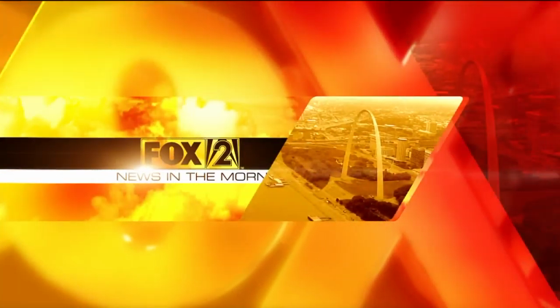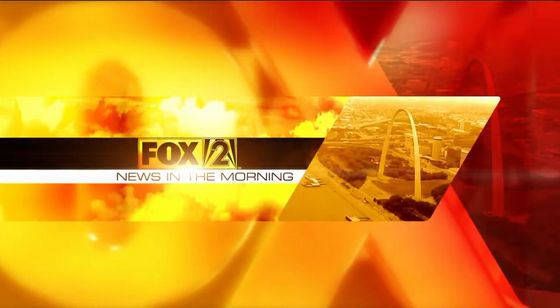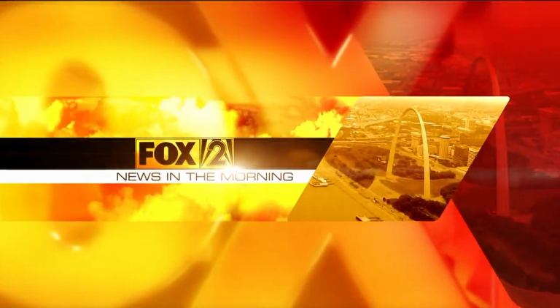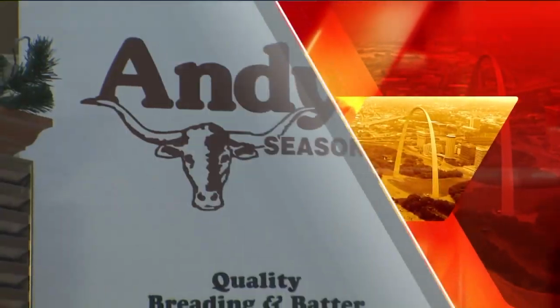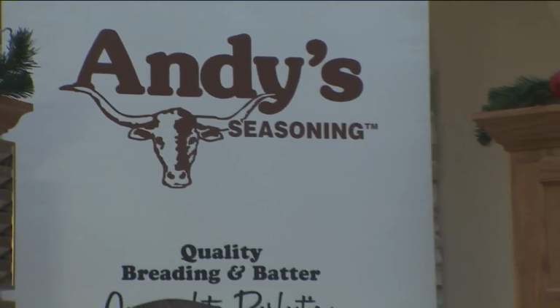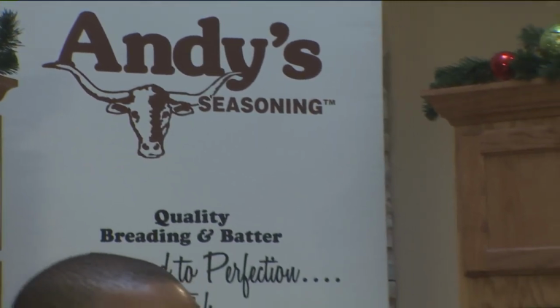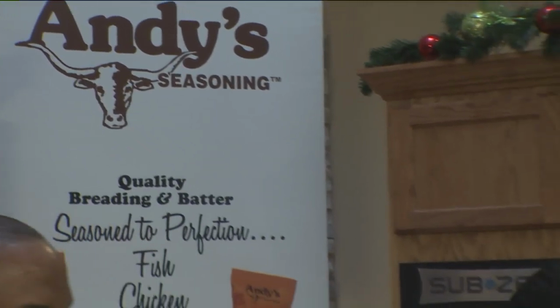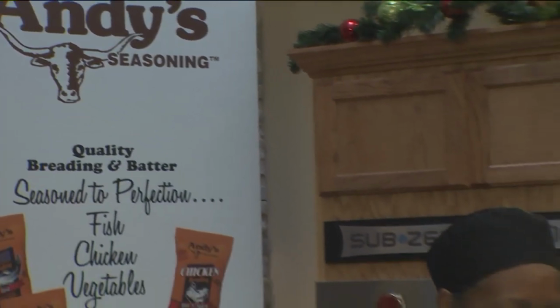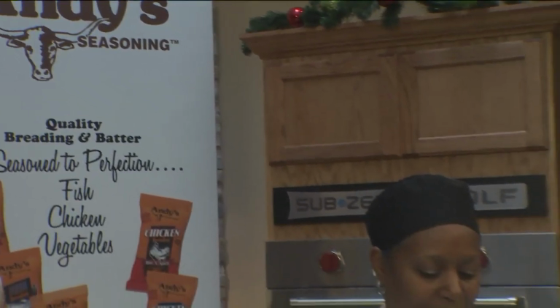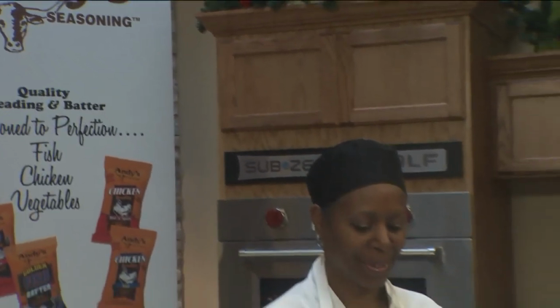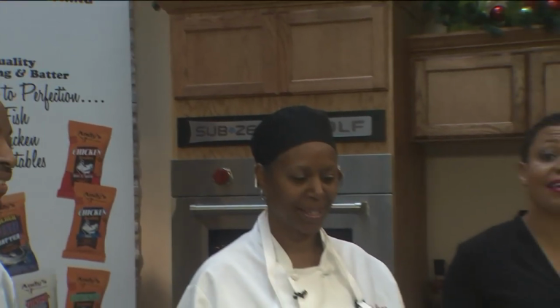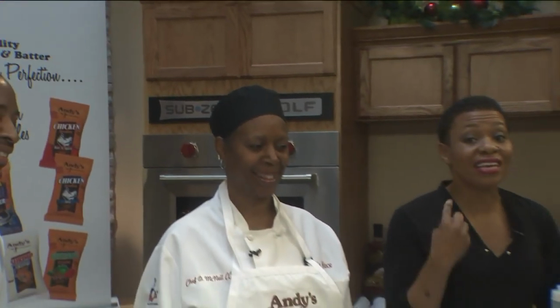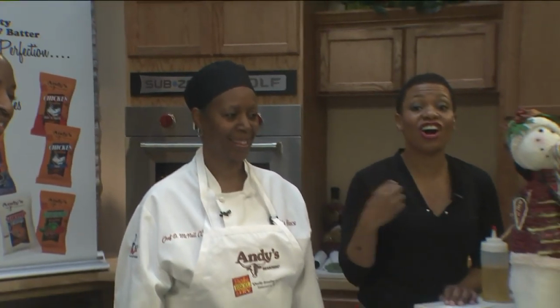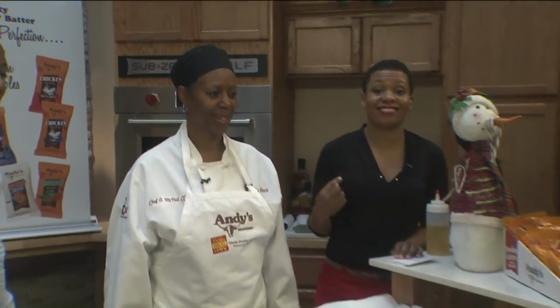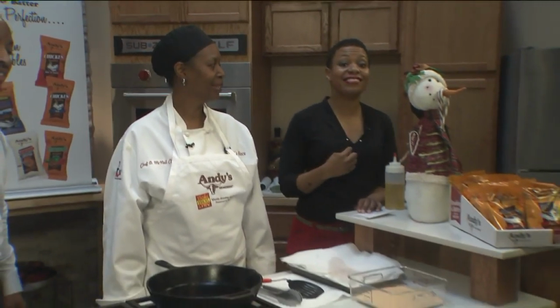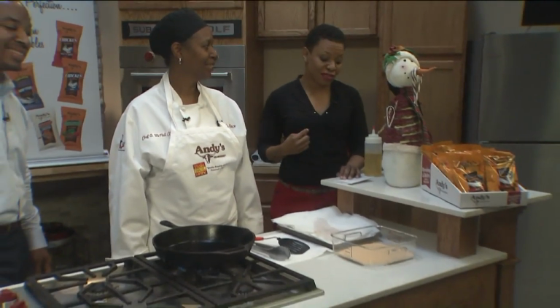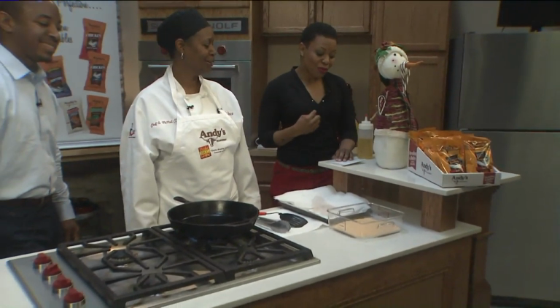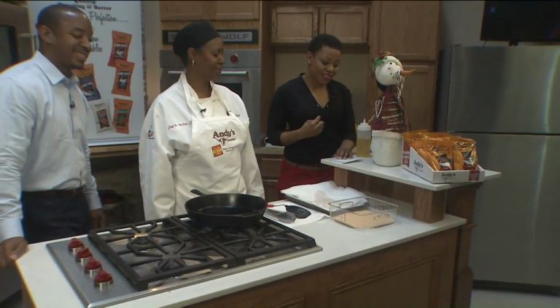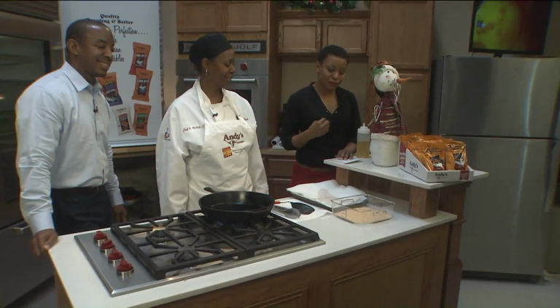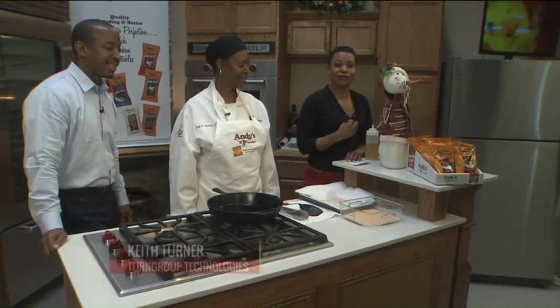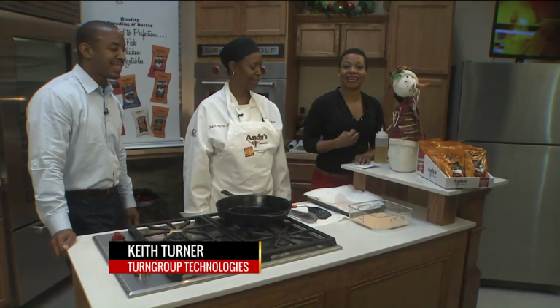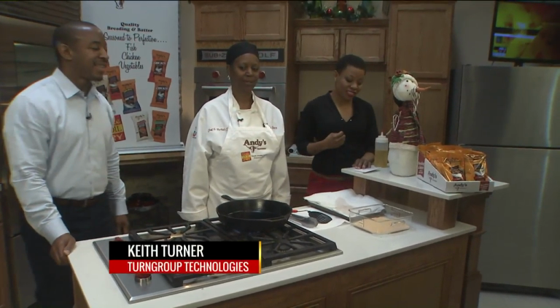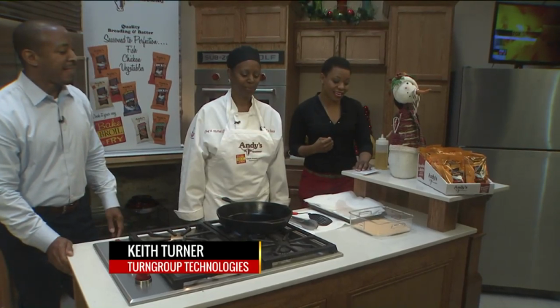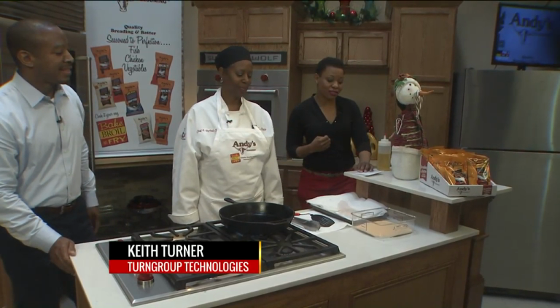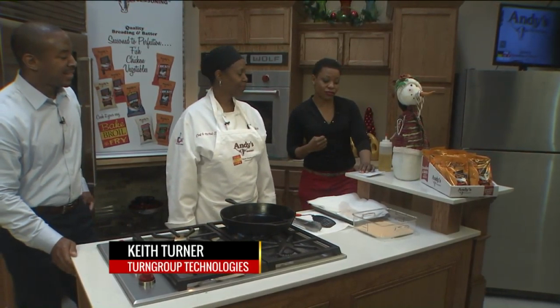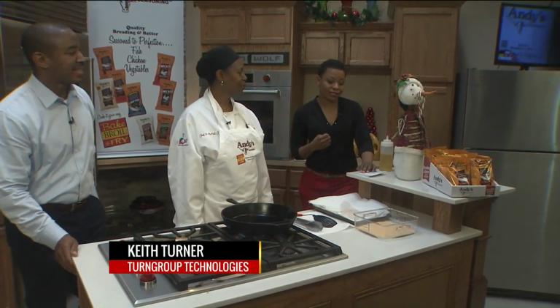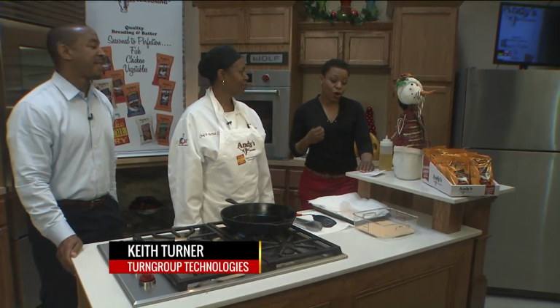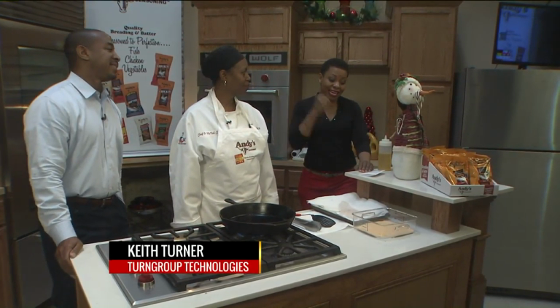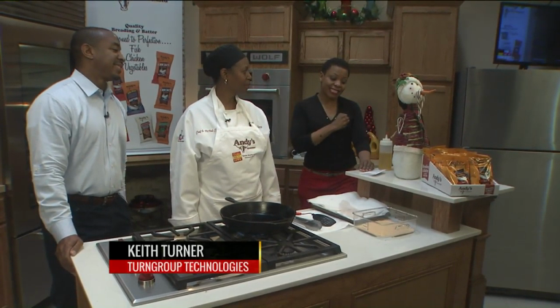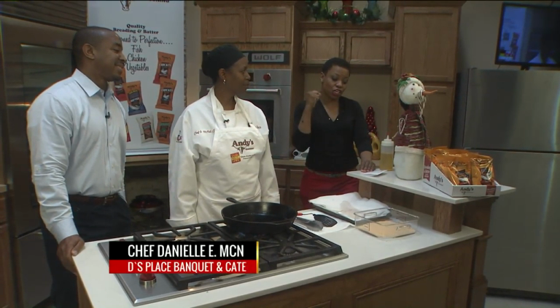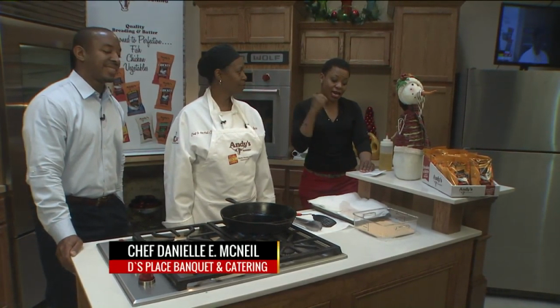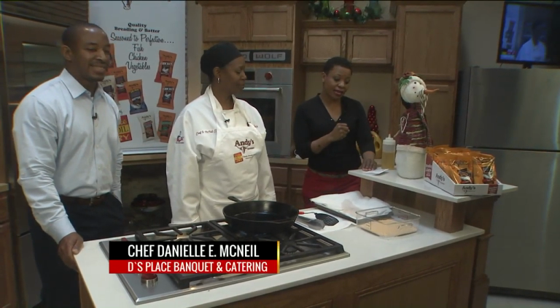We have a food fight coming up, but don't worry — there are bragging rights on the line, and we get caught in the tasty middle. We have Keith Turner from Turner Group Technologies, and he is going to help us out with the Andy Seasoning Cooking Contest.